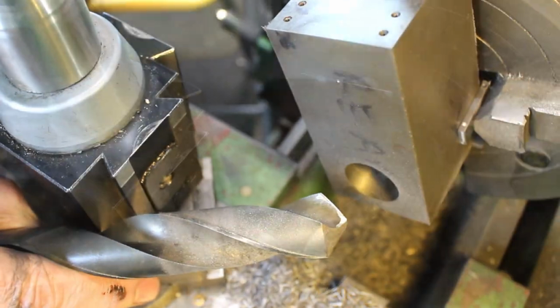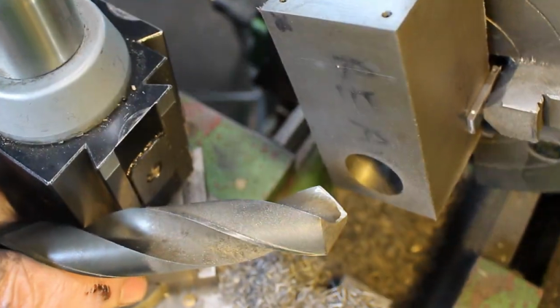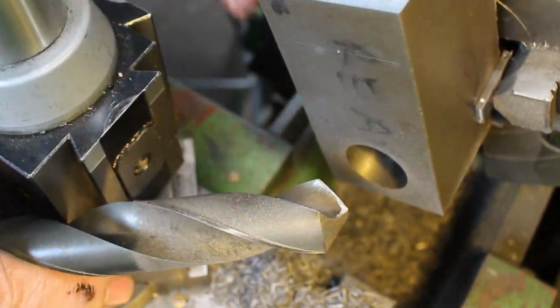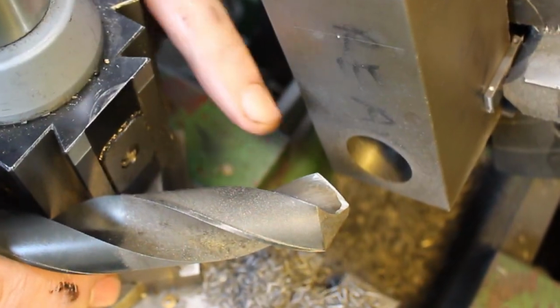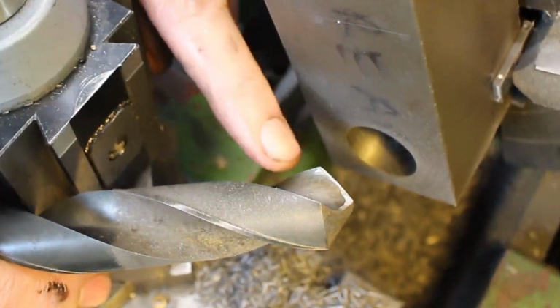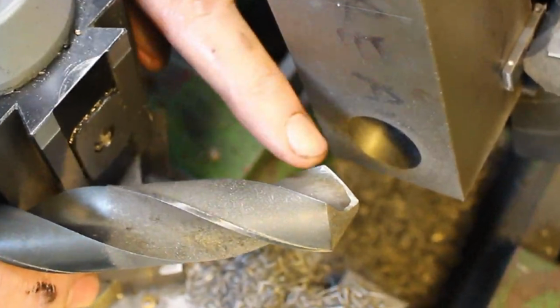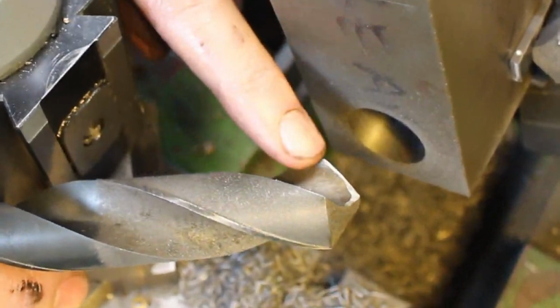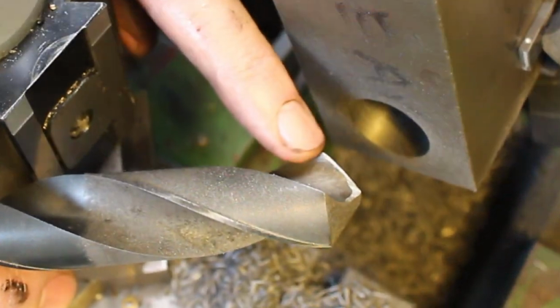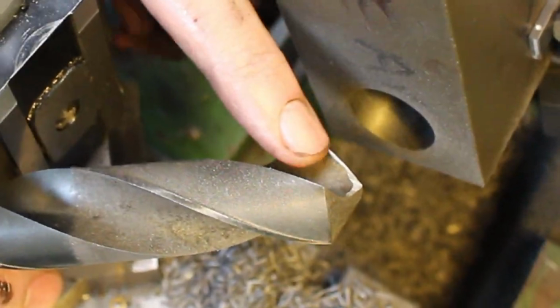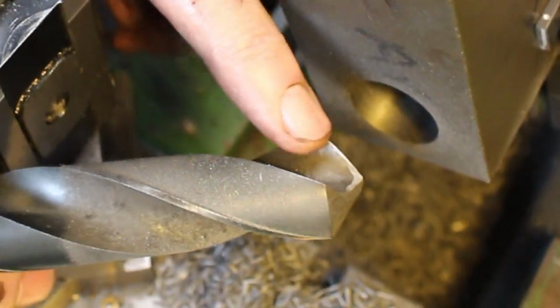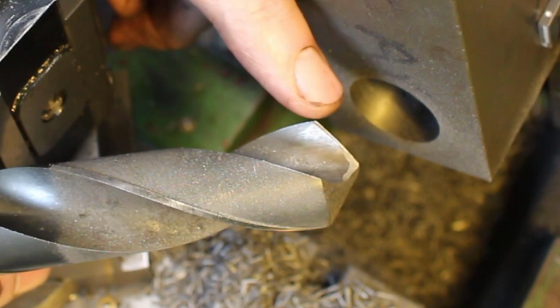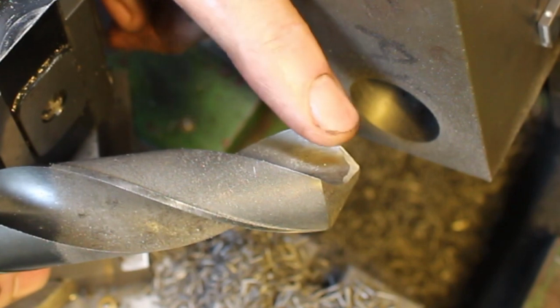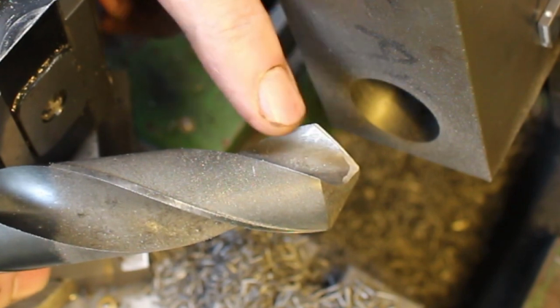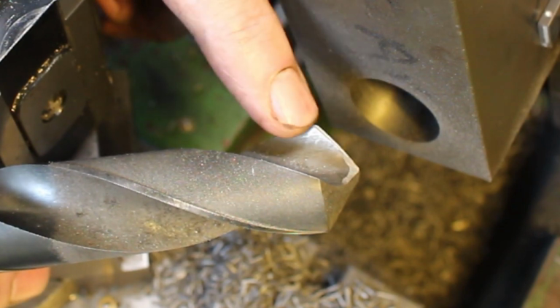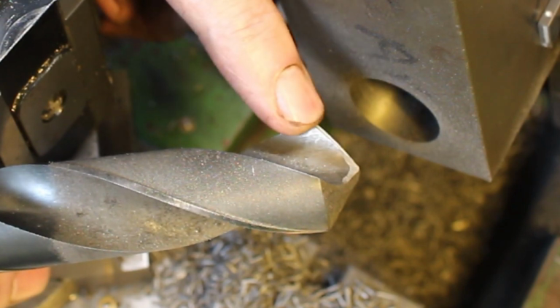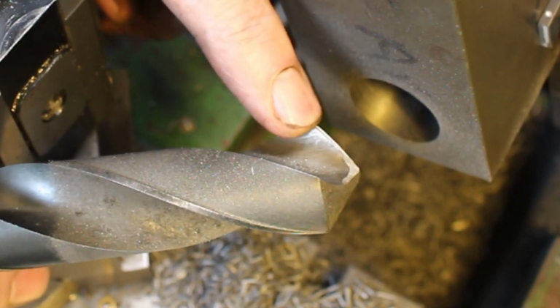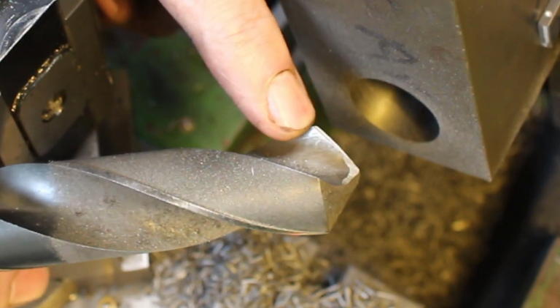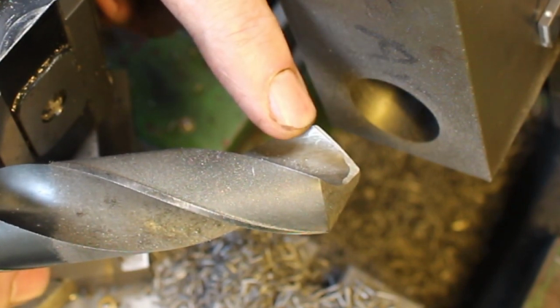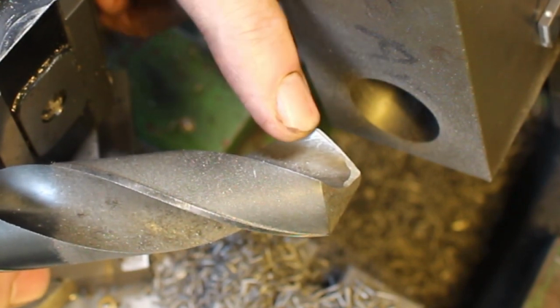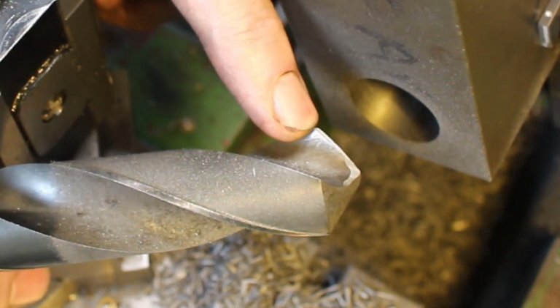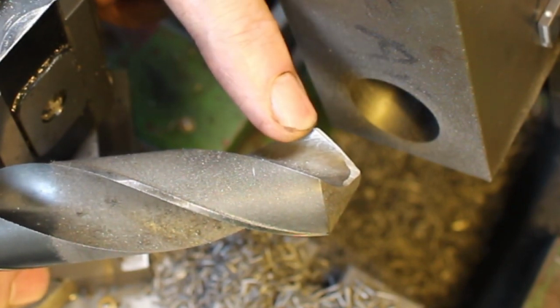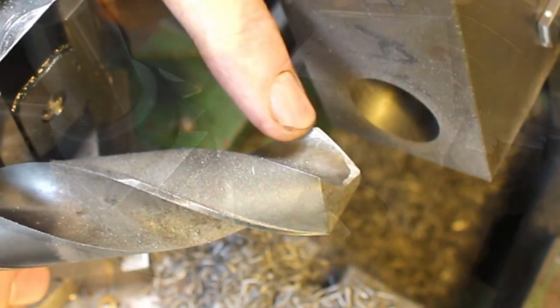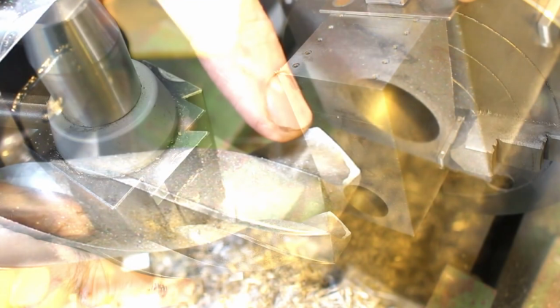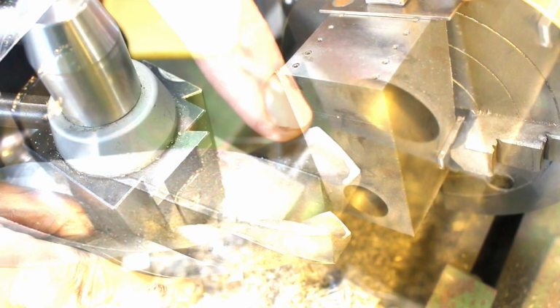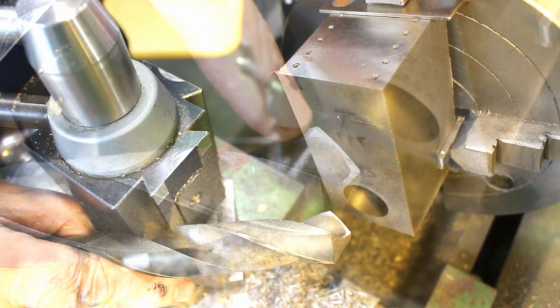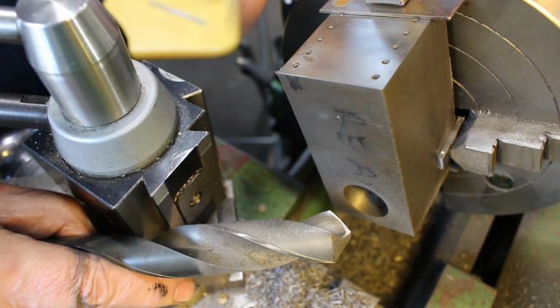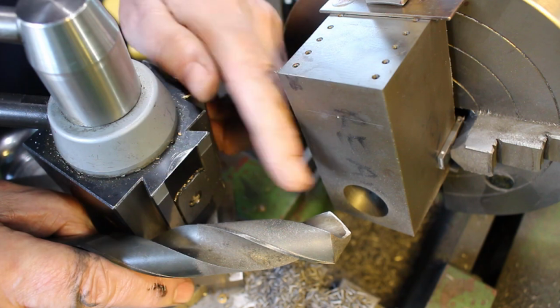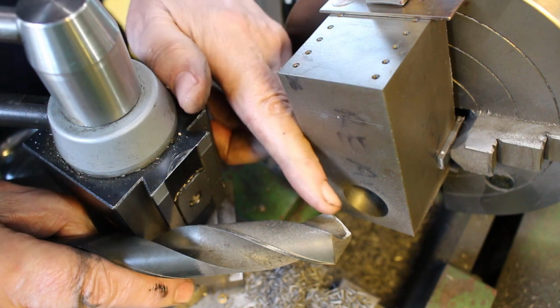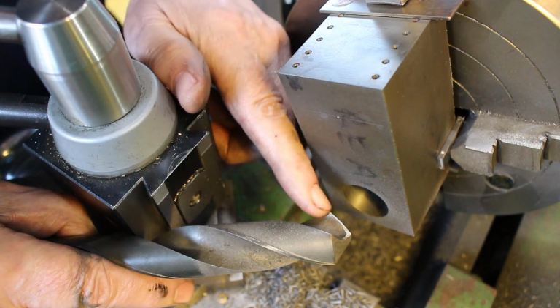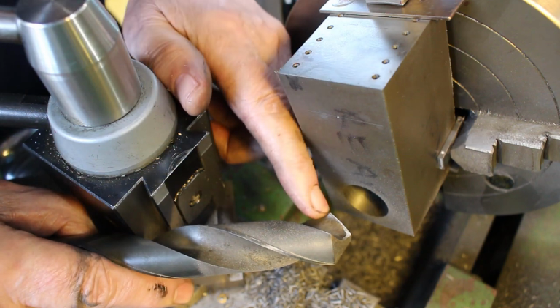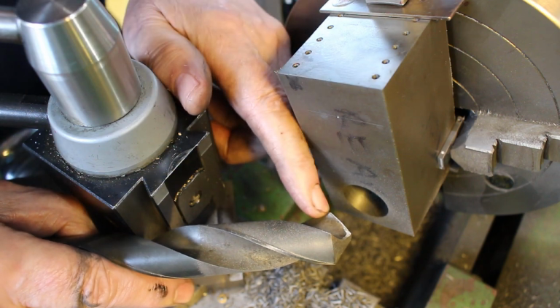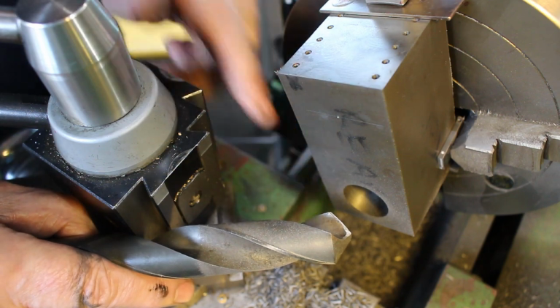So because we're drilling cast iron, this drill is being ground with a zero rake along the cutting edge. That's normal practice for cast iron and brass.